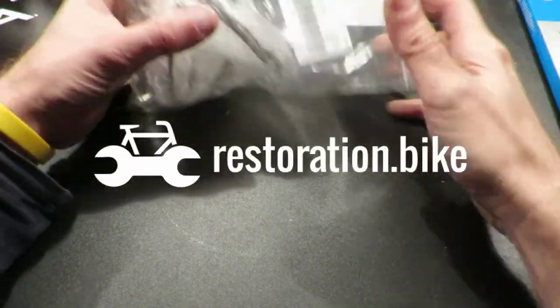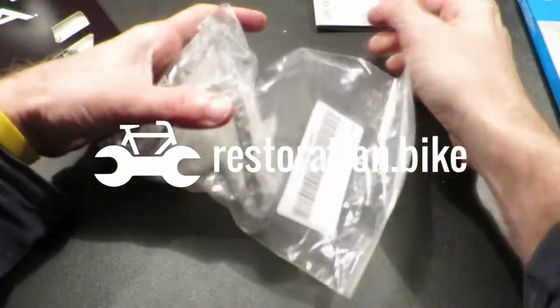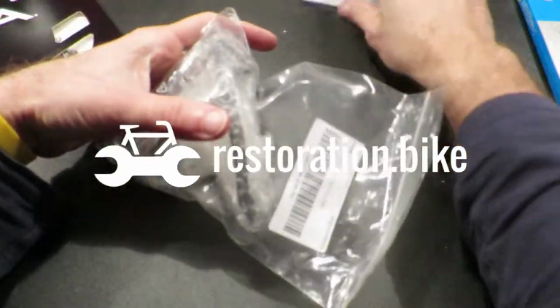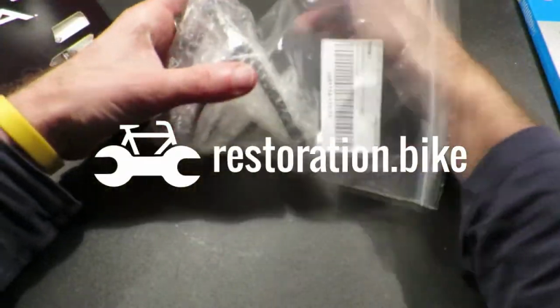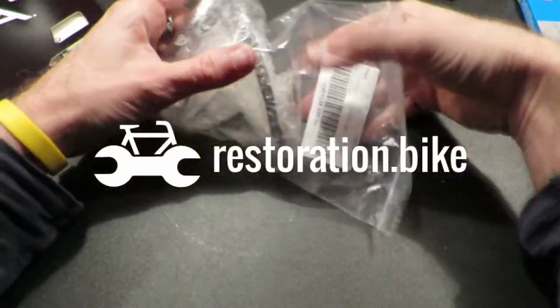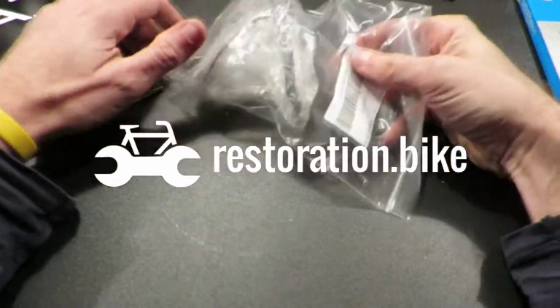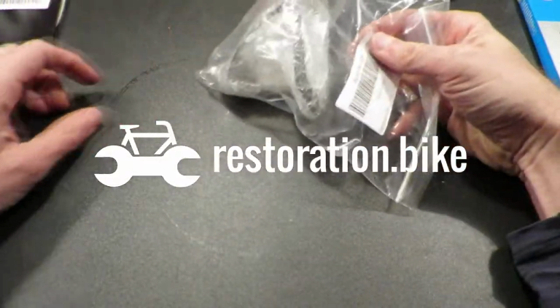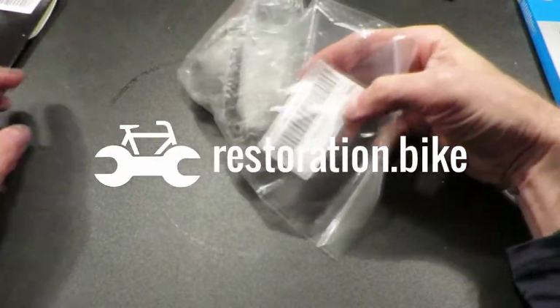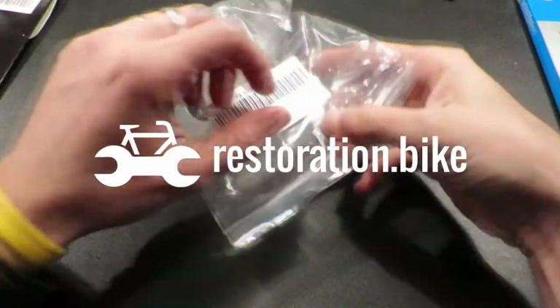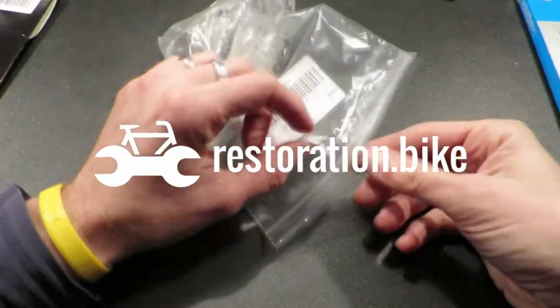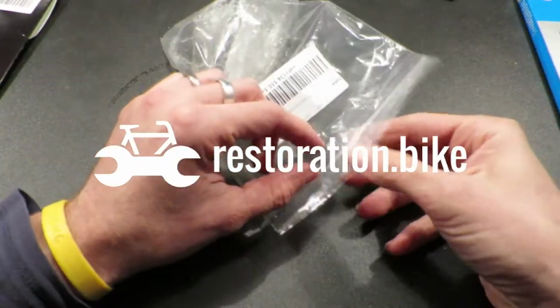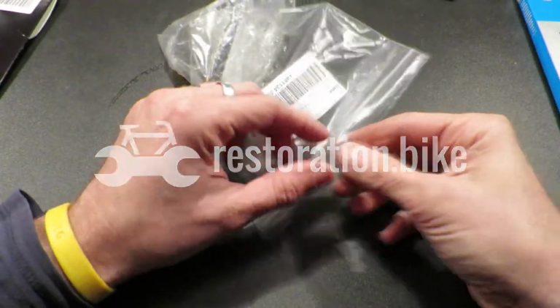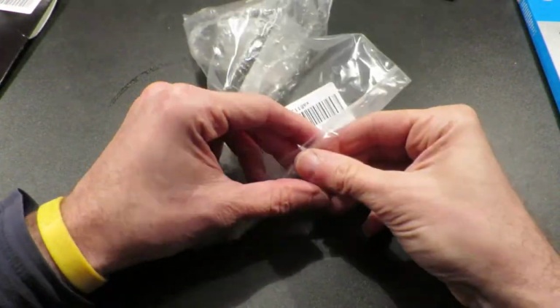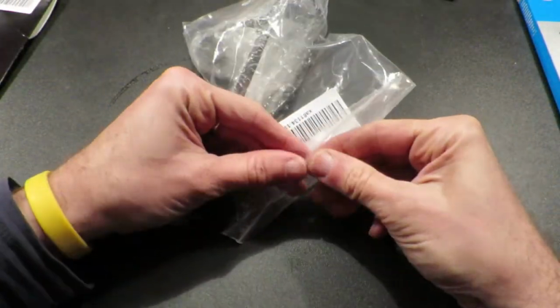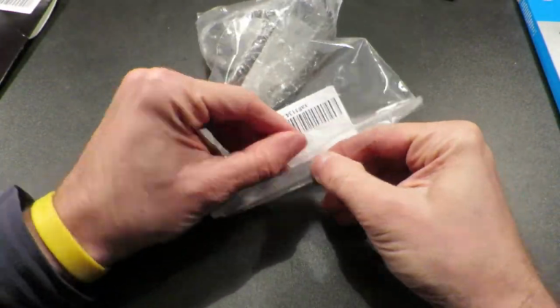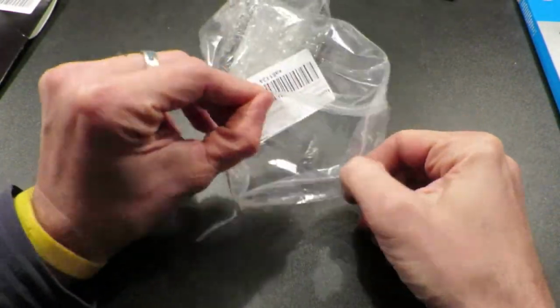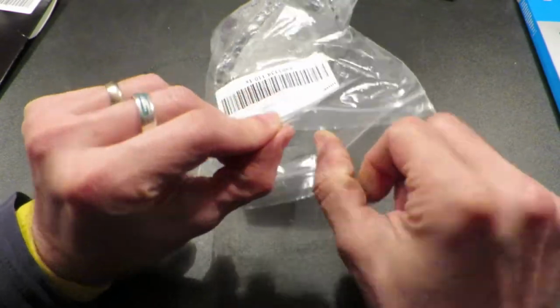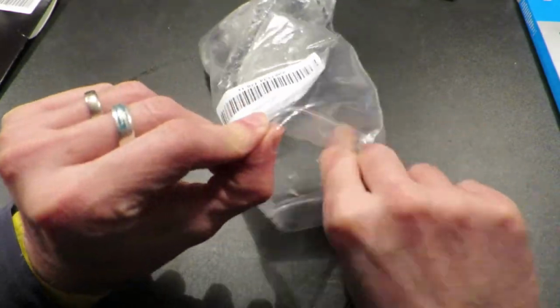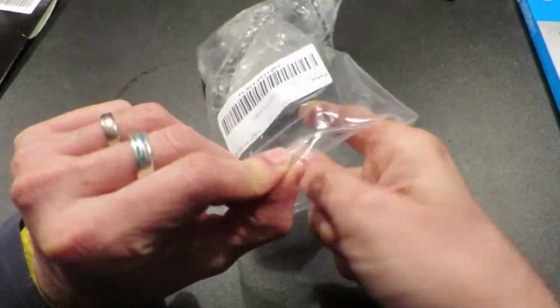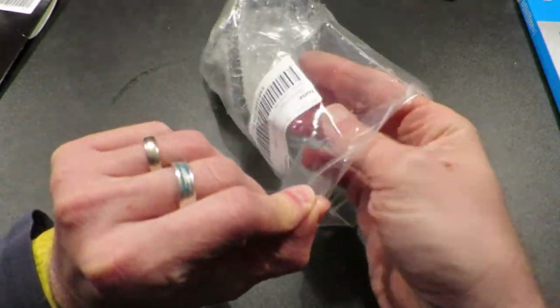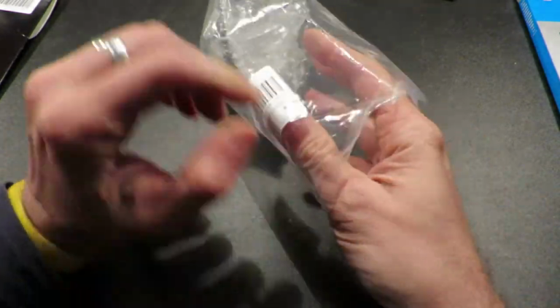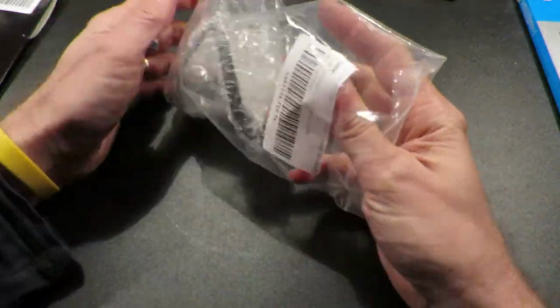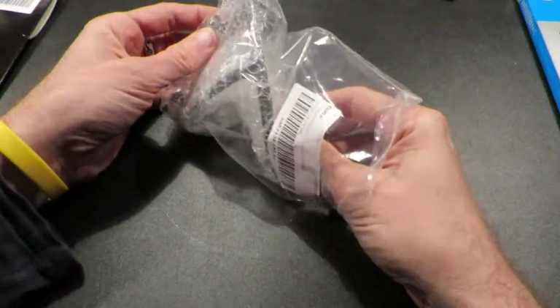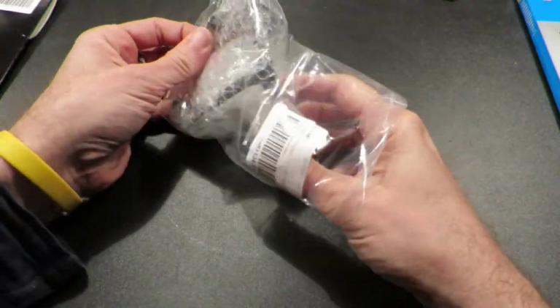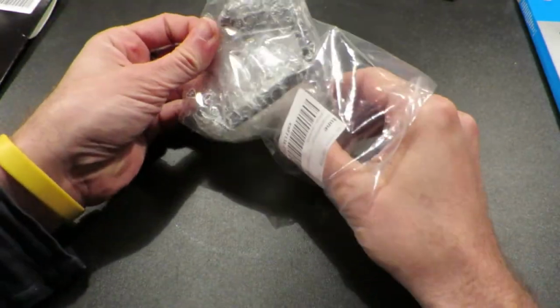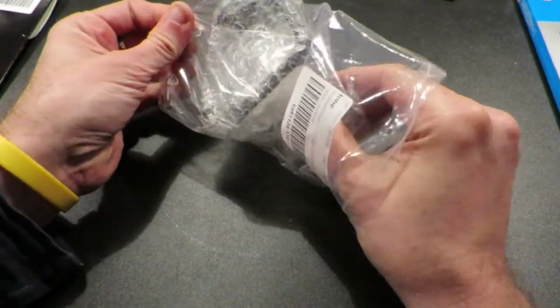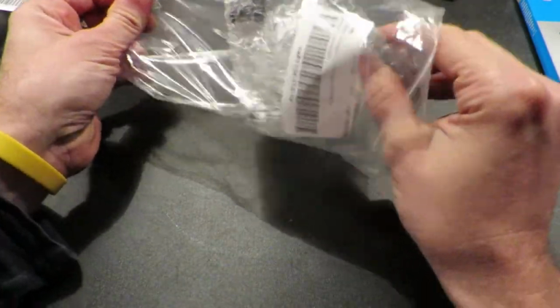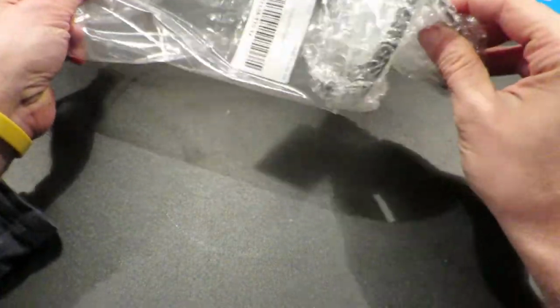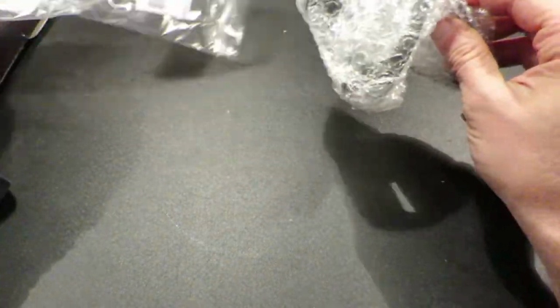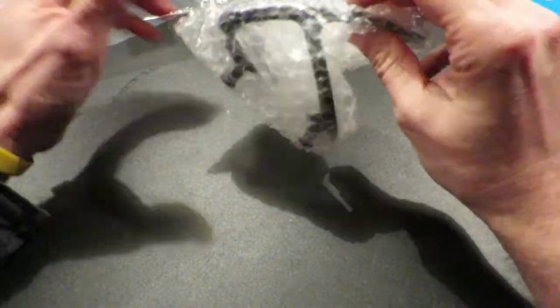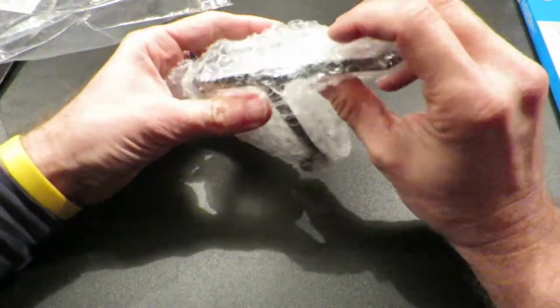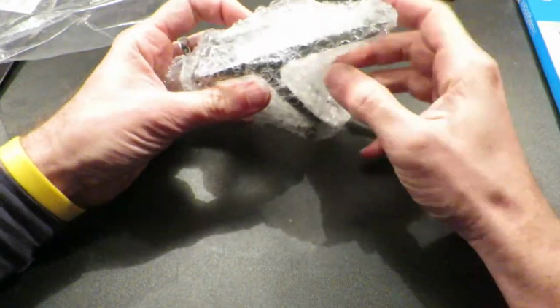Hi guys, my name is Johan from Restoration.bike and in this video I'm going to give you my honest TUNE Wasserträger 2.0 review.